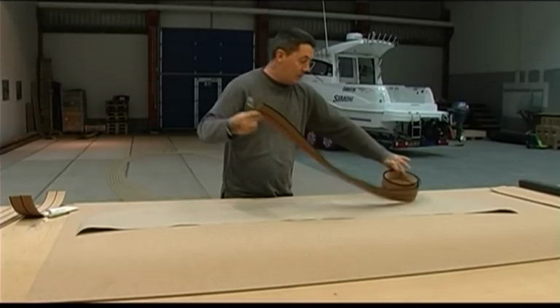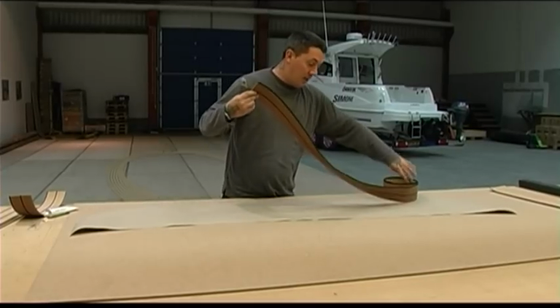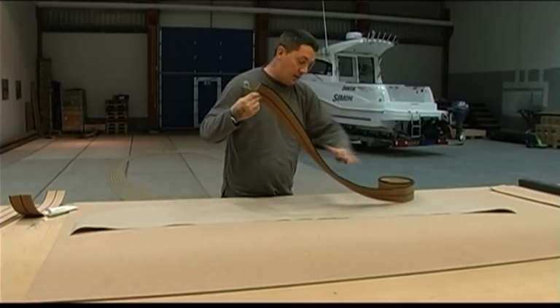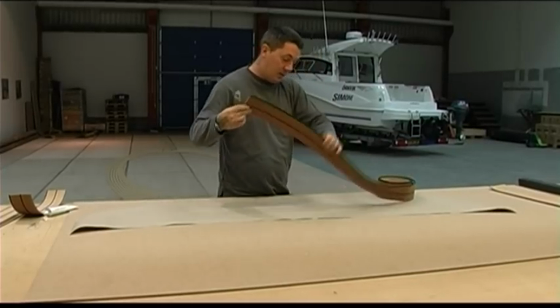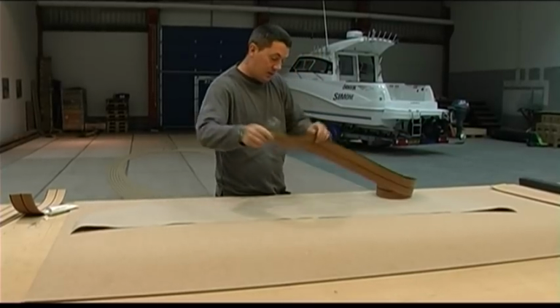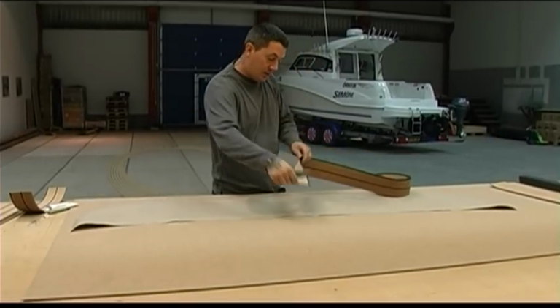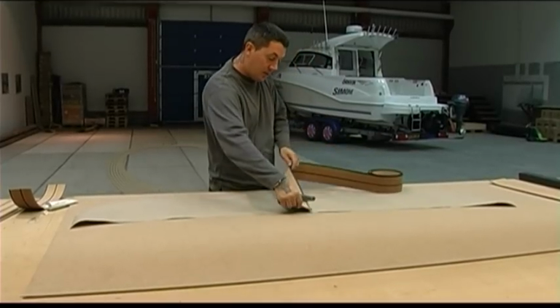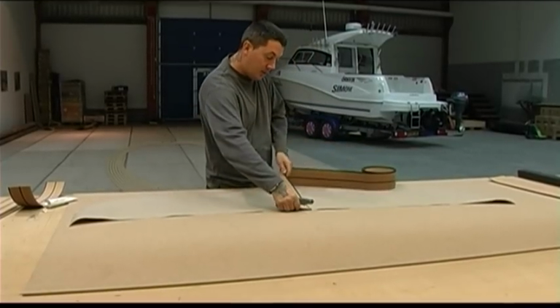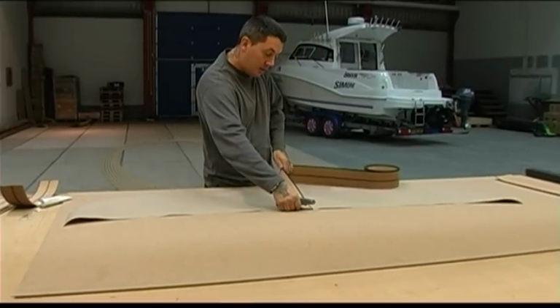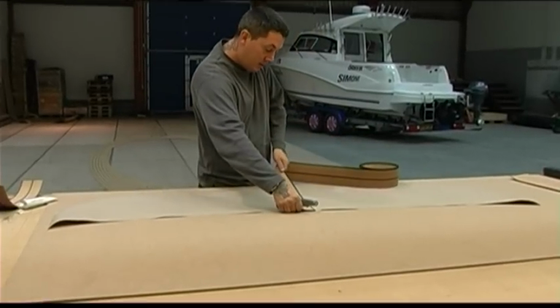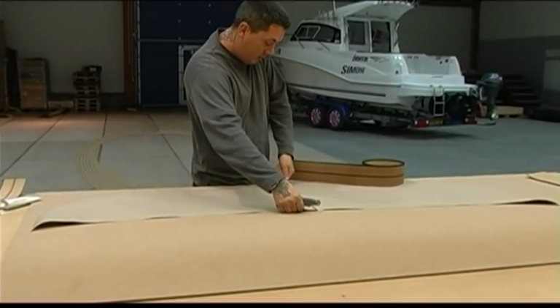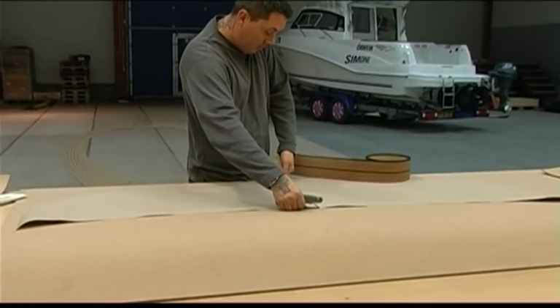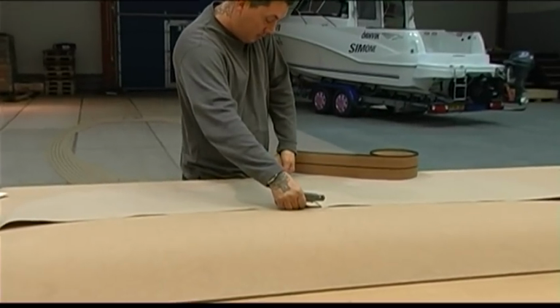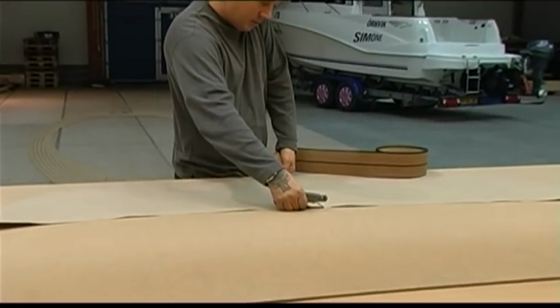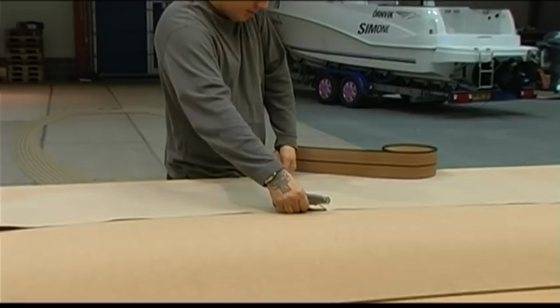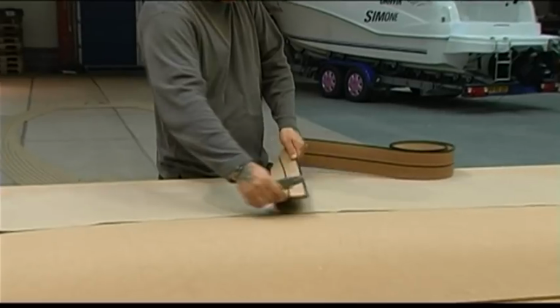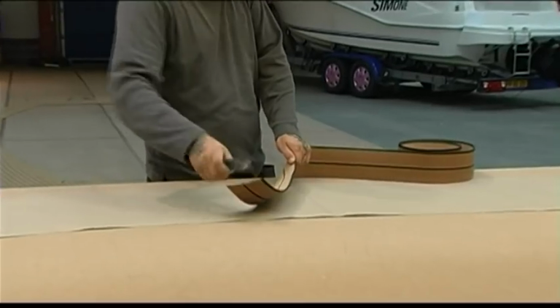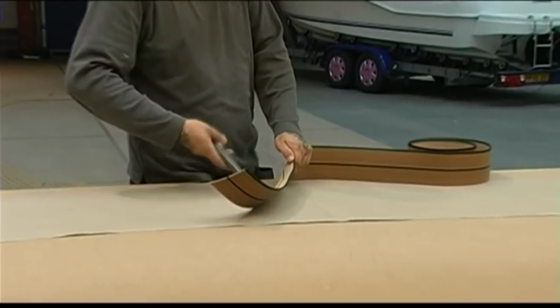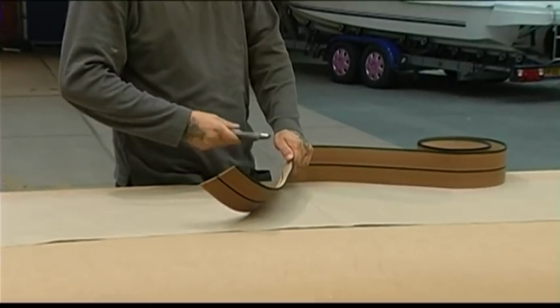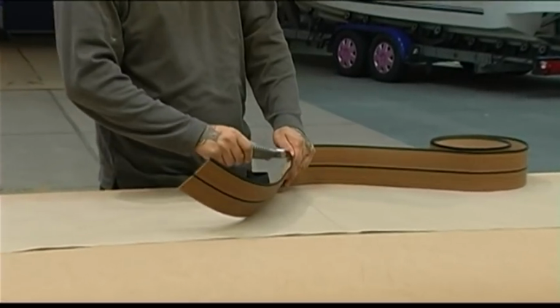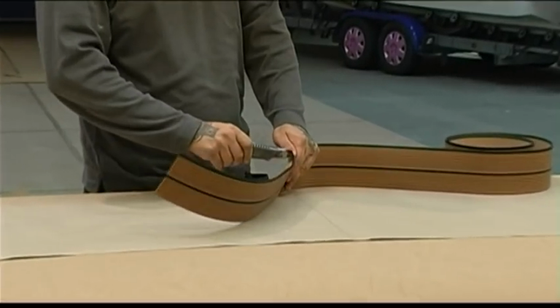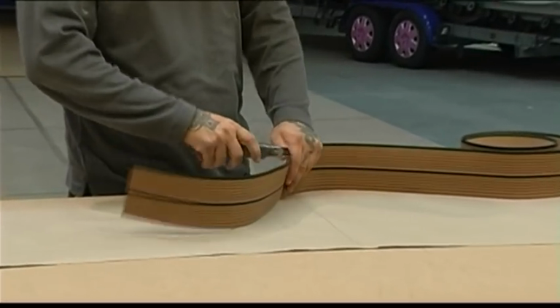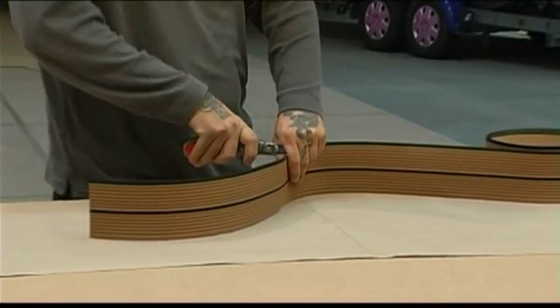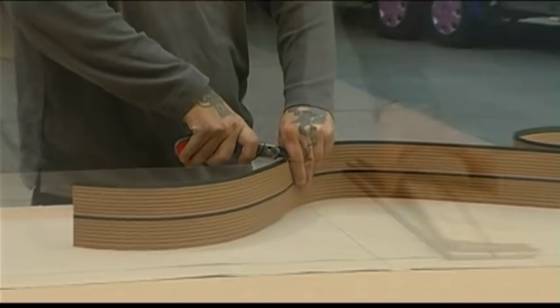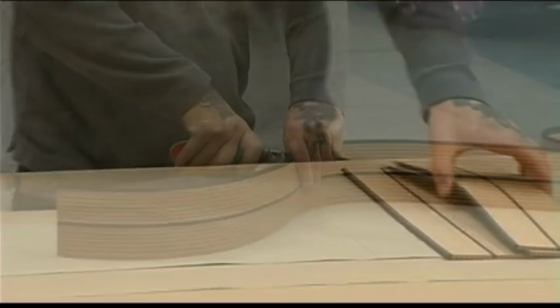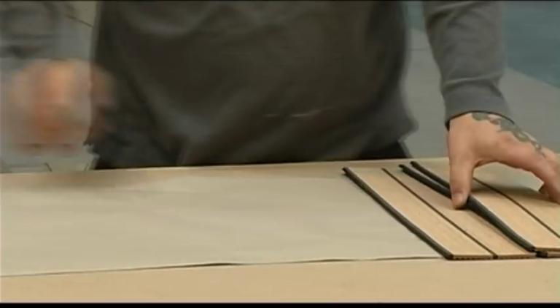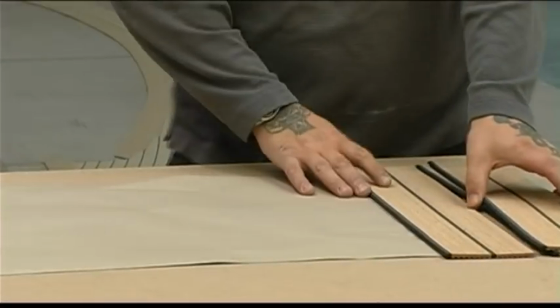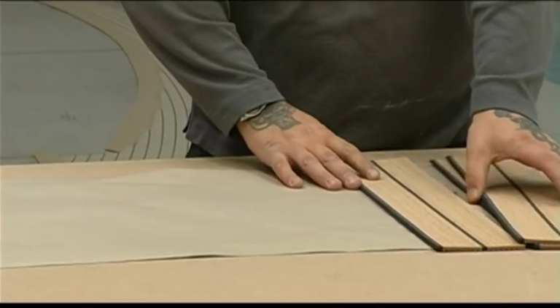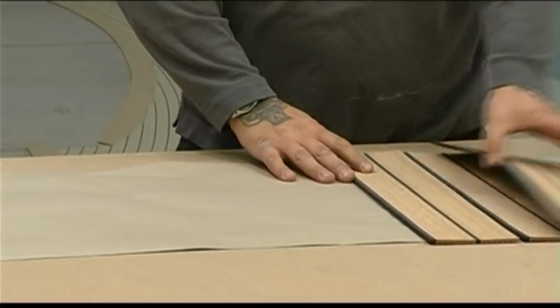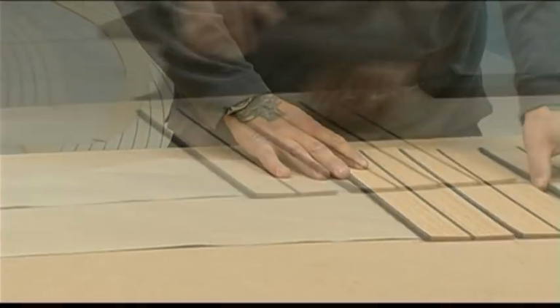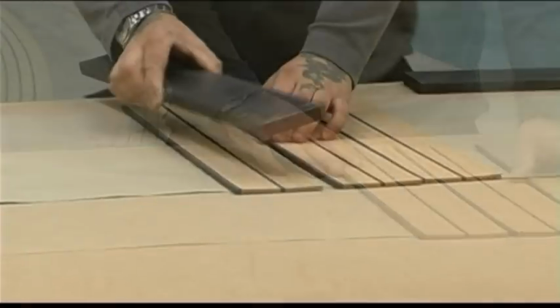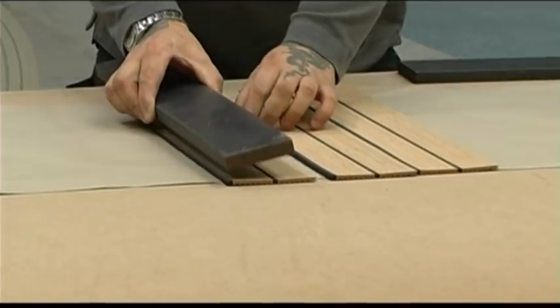Make sure that the first plank is facing the right direction. Place the first plank up against a straight edge and weight it to make it solid.